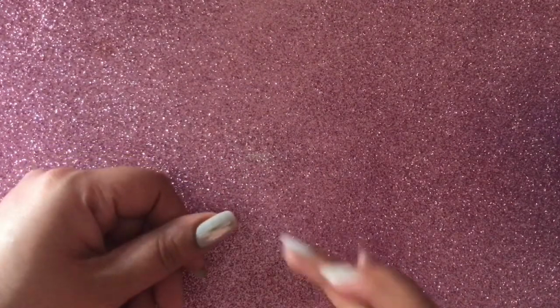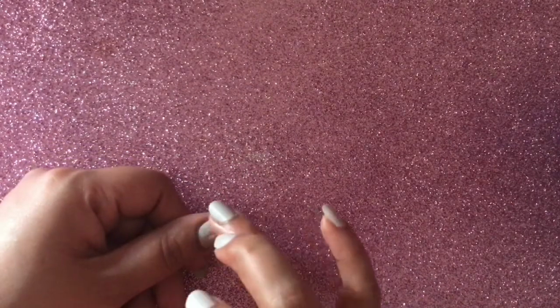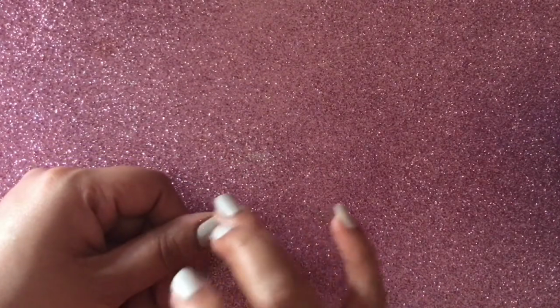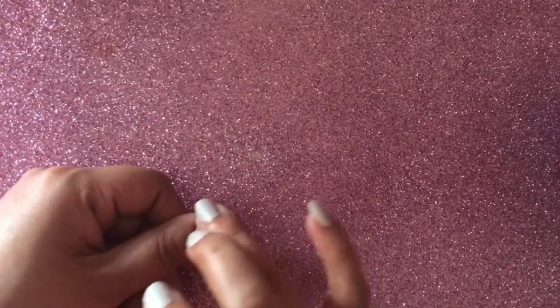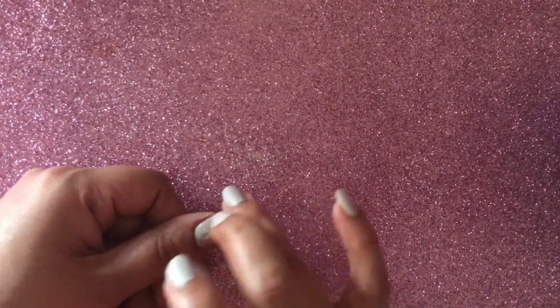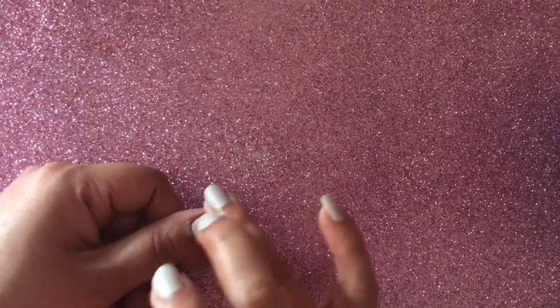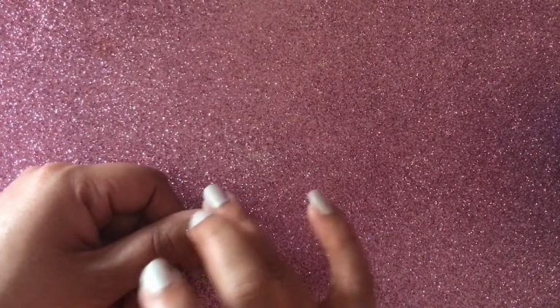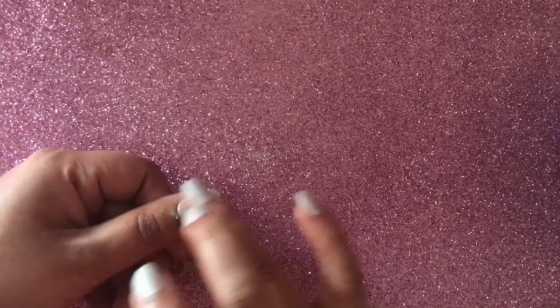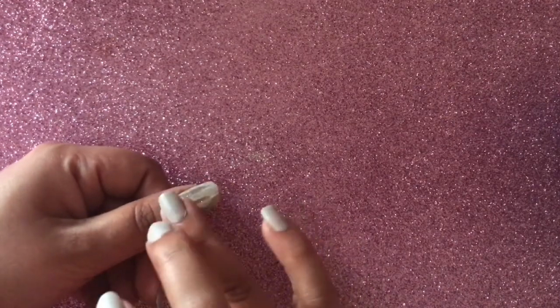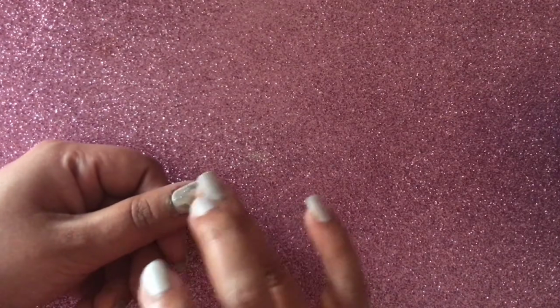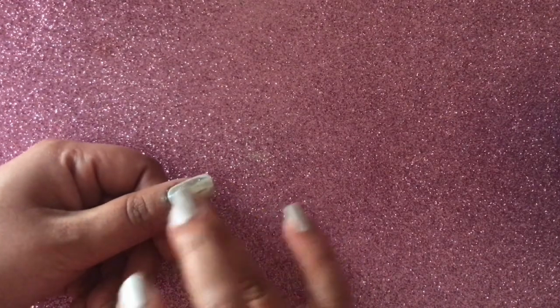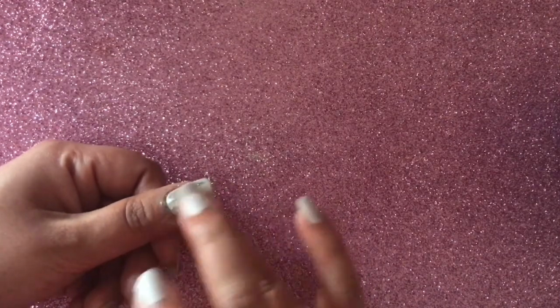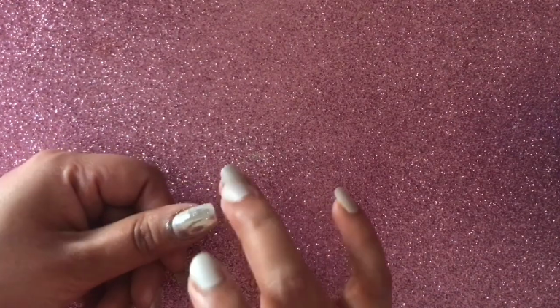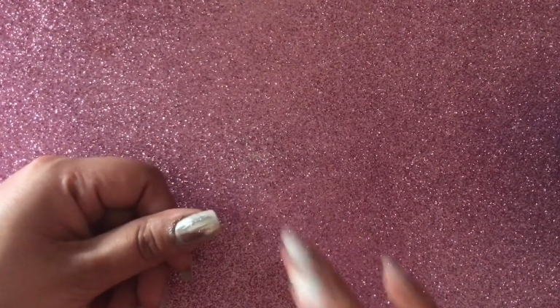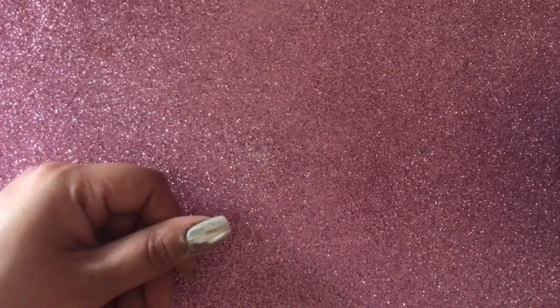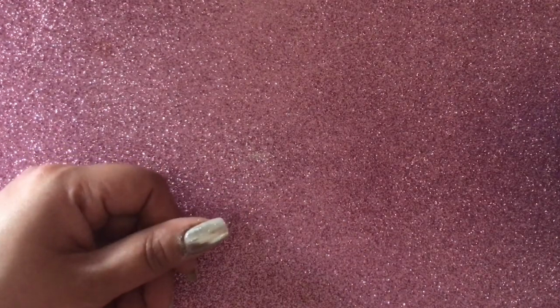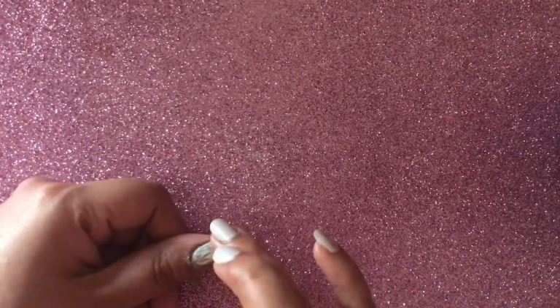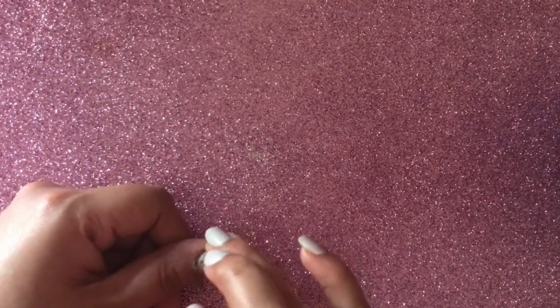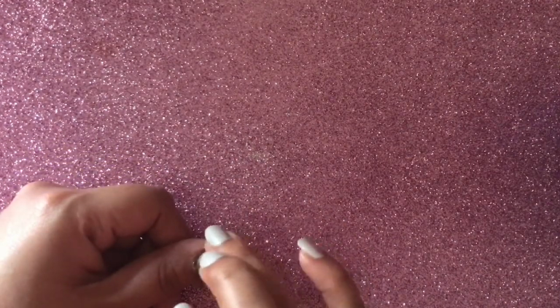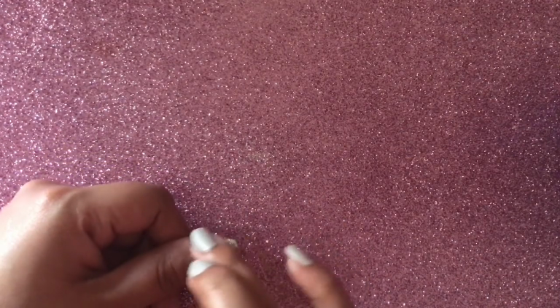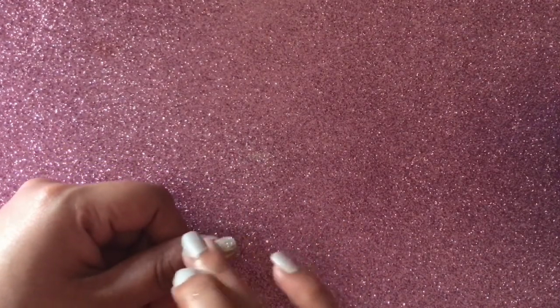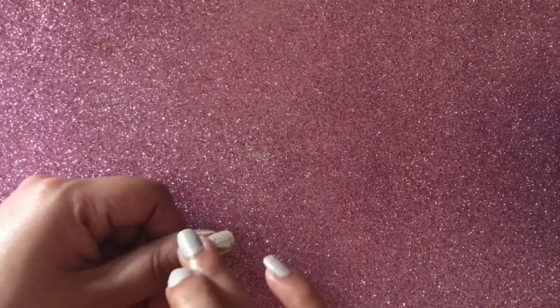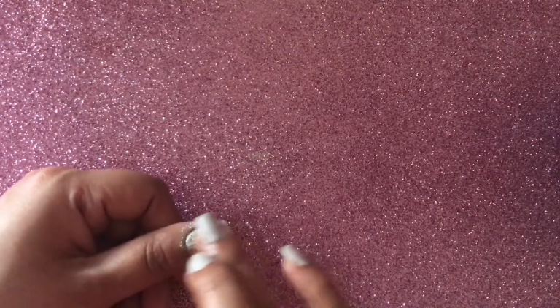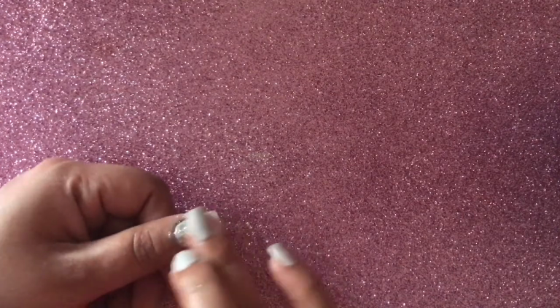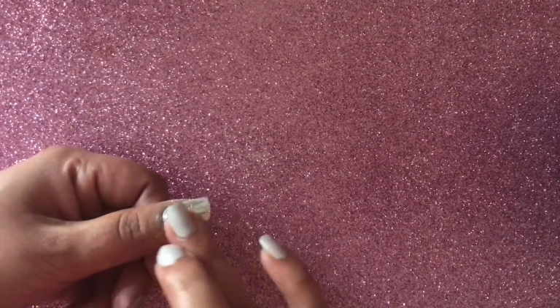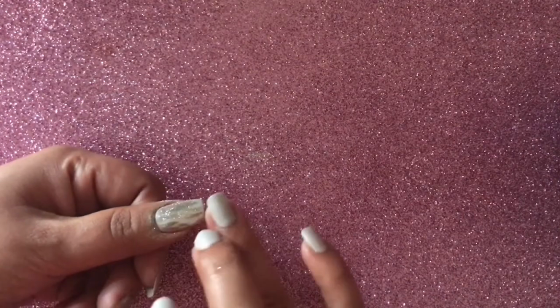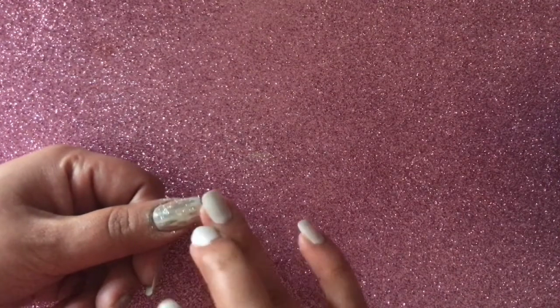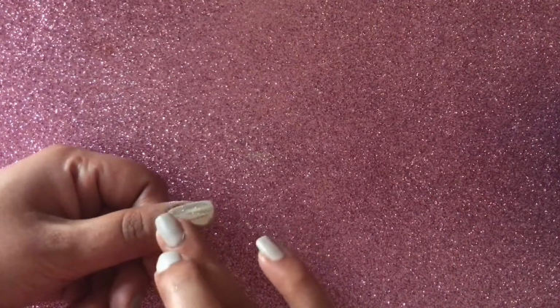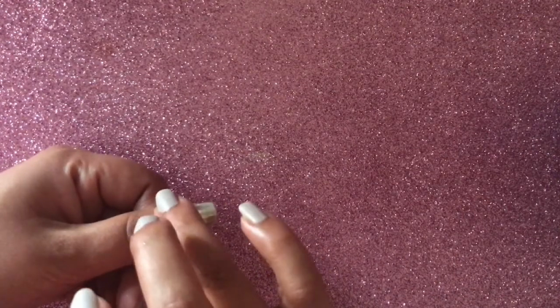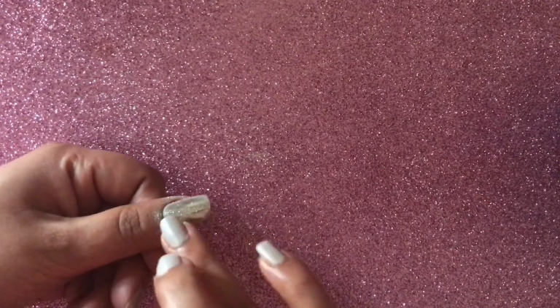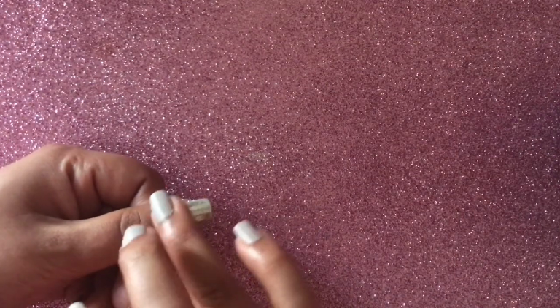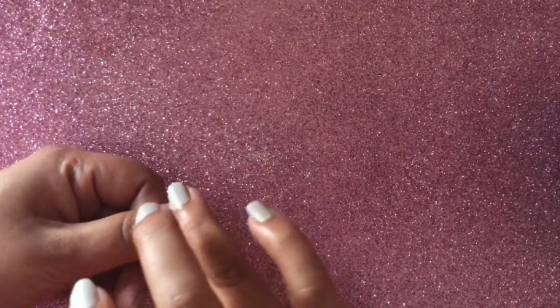Don't forget to apply the chrome powder on the edges. Layer the chrome powder until you're happy with the finish. Once you're done applying the chrome powder on all your nails, you will get that mirror kind of effect — and this is how your nail will look like.